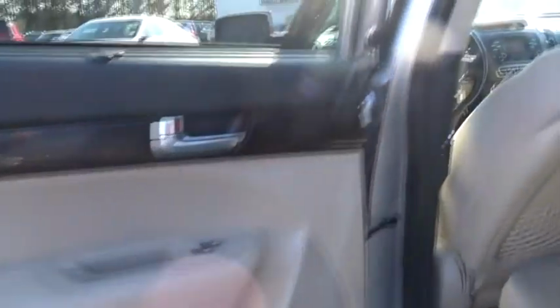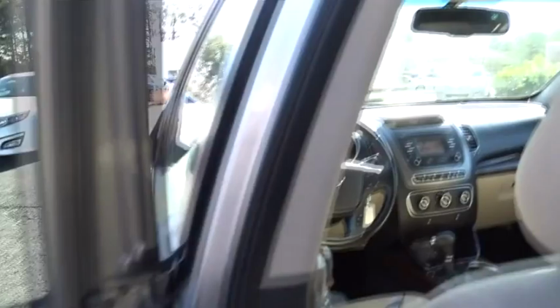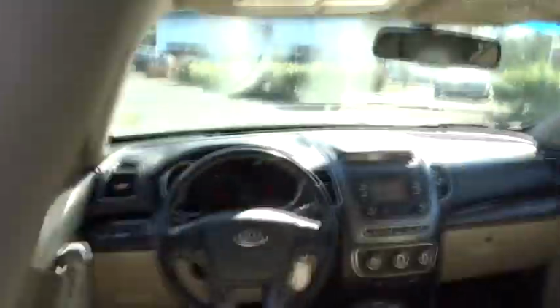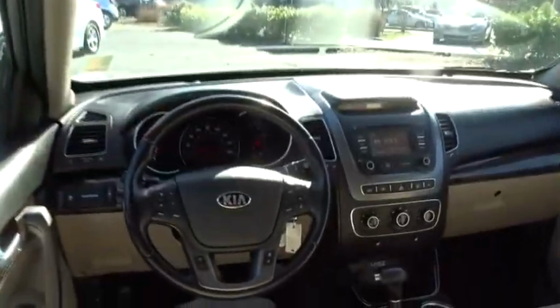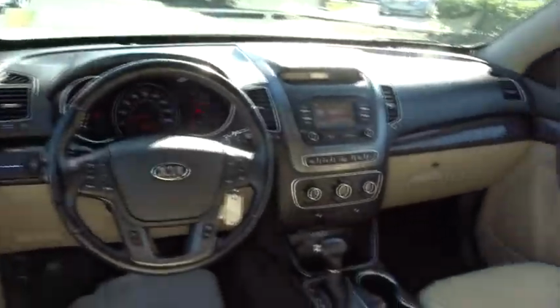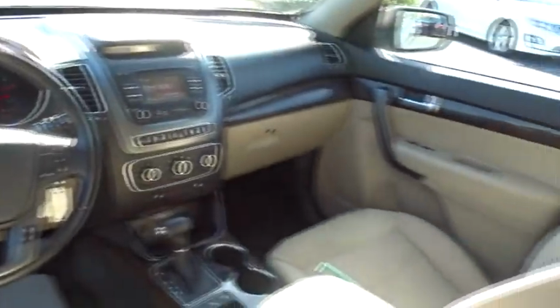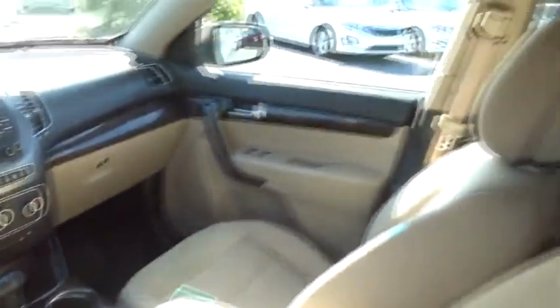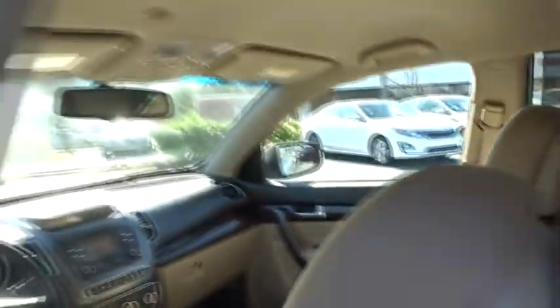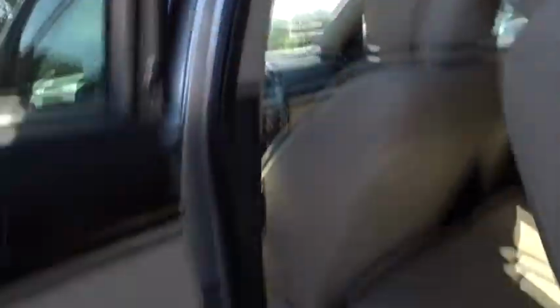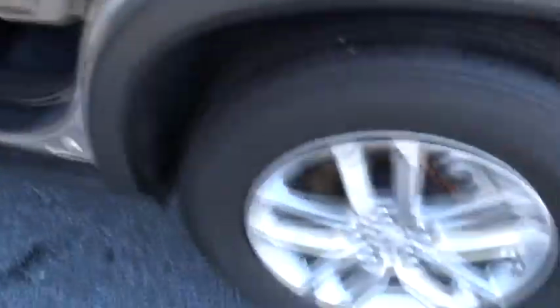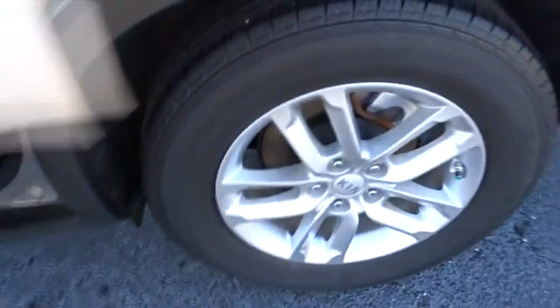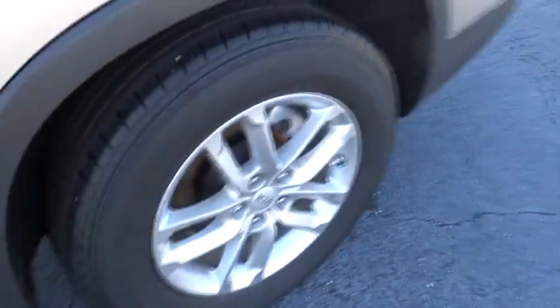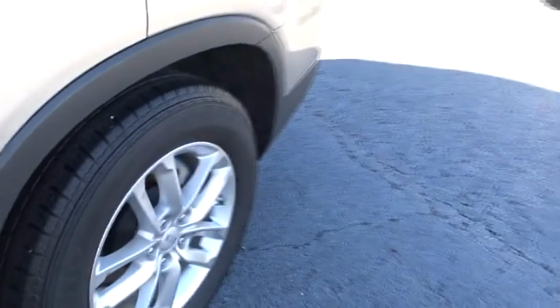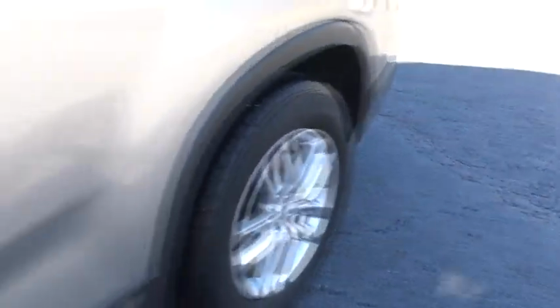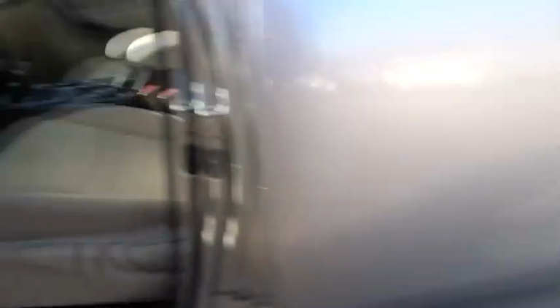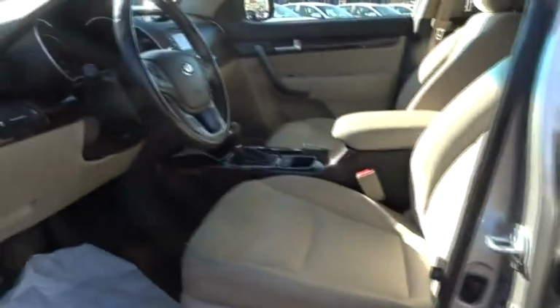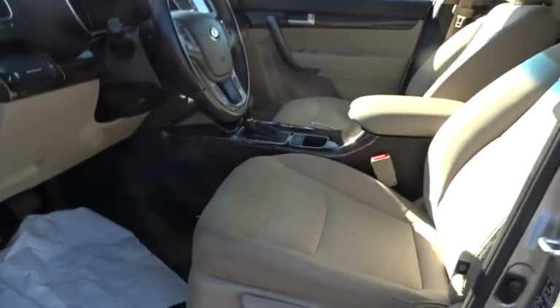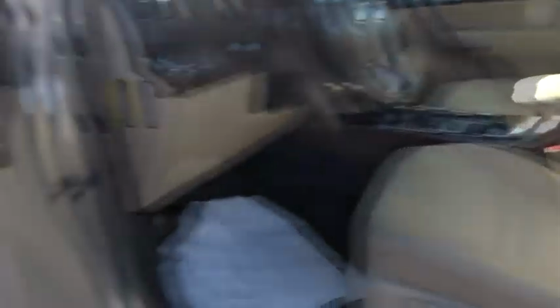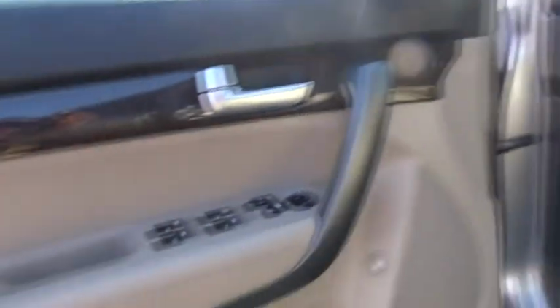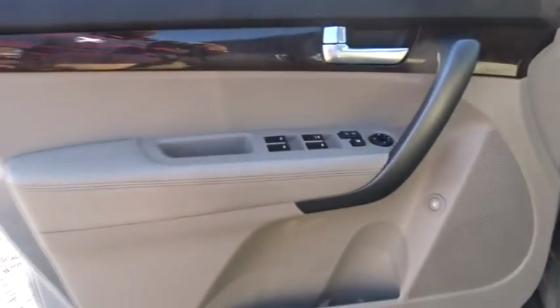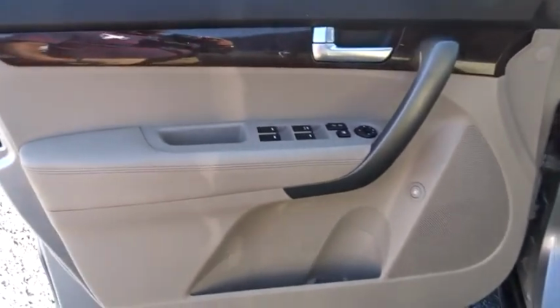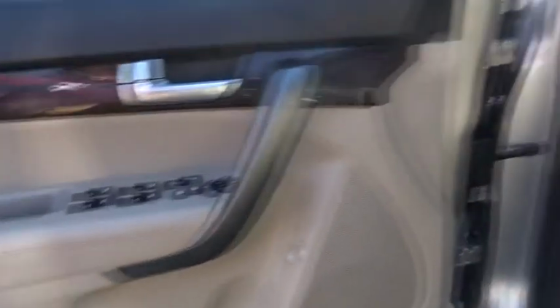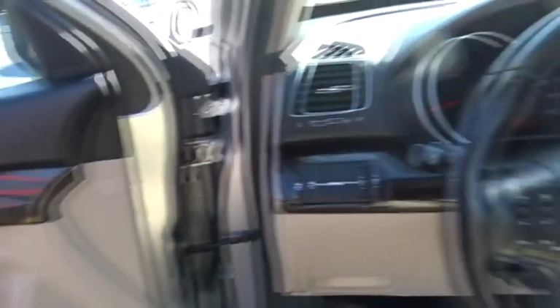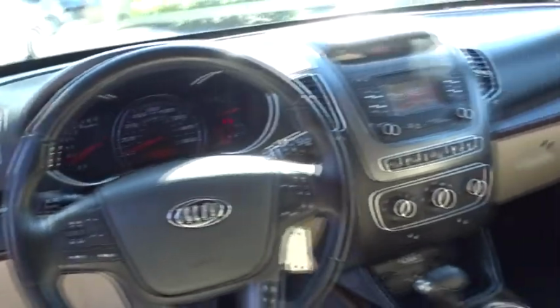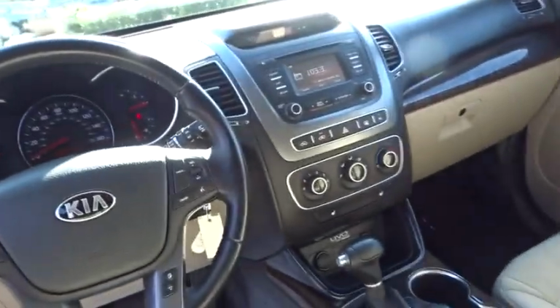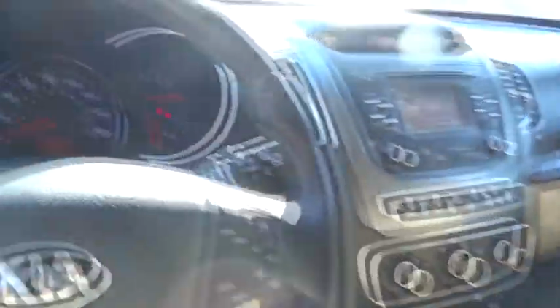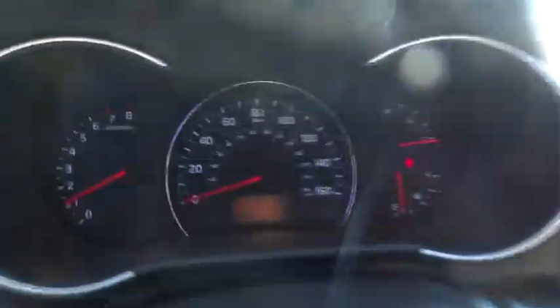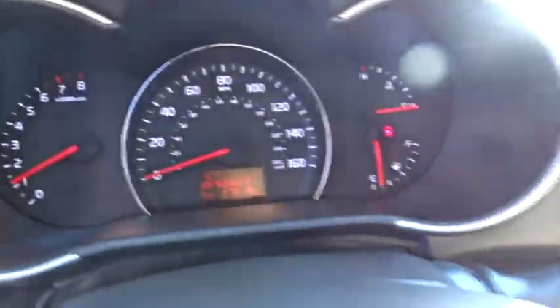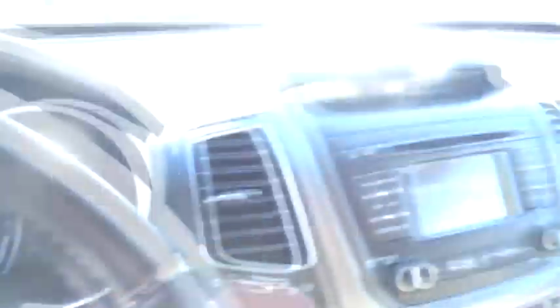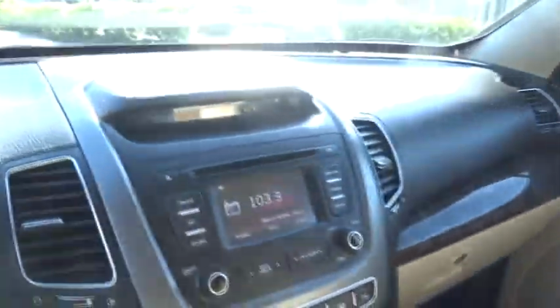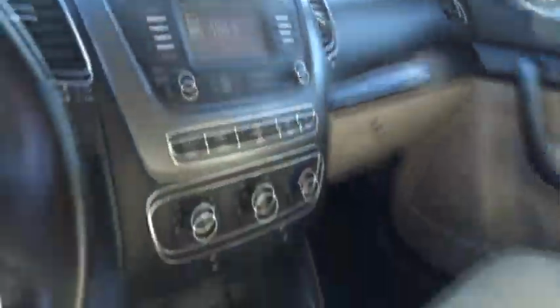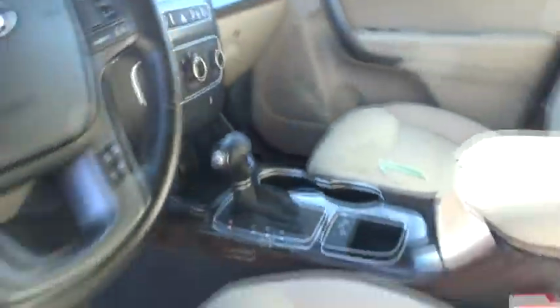Stability control, traction control, keyless entry, steering wheel audio controls, anti-lock braking system, Bluetooth, power steering, adjustable steering wheel, driver airbag, cruise control, four-wheel disc brakes, aluminum wheels.